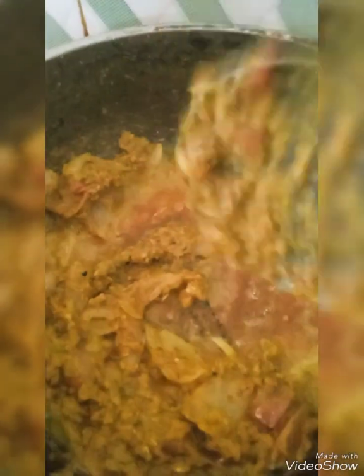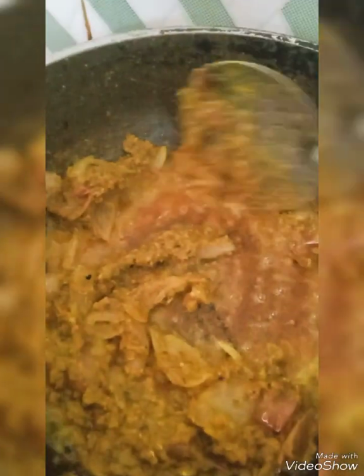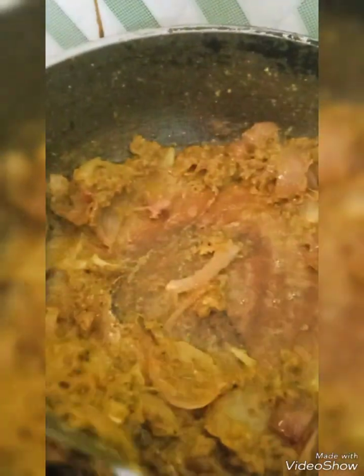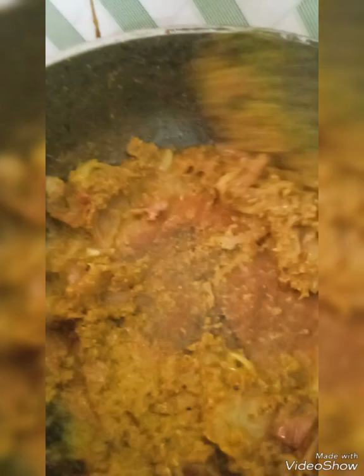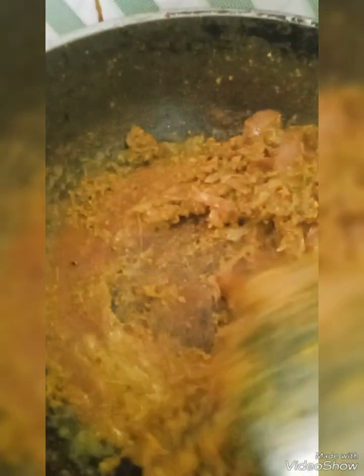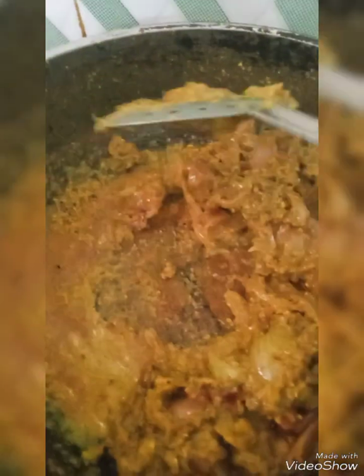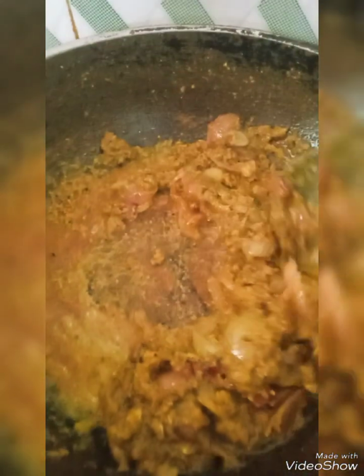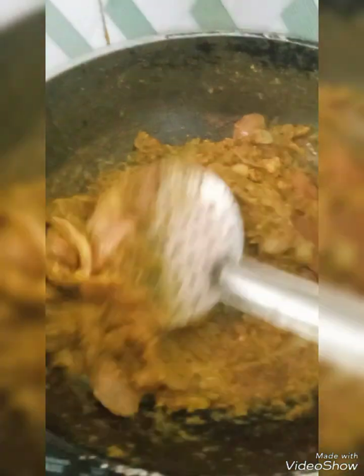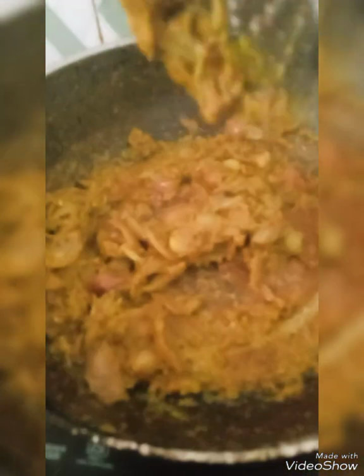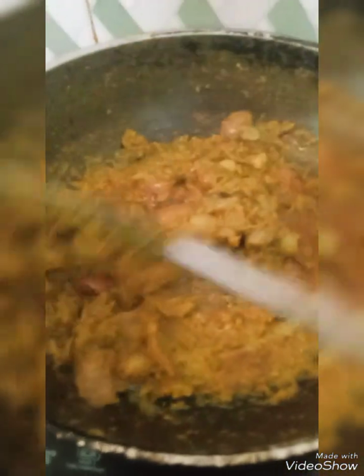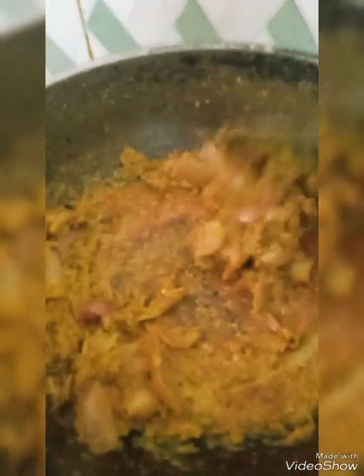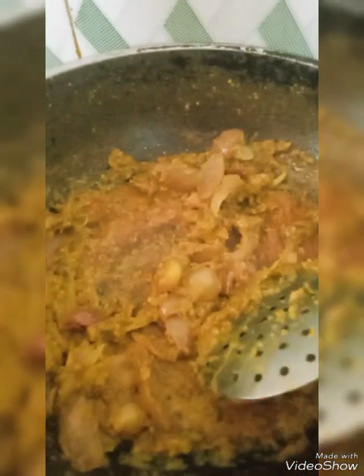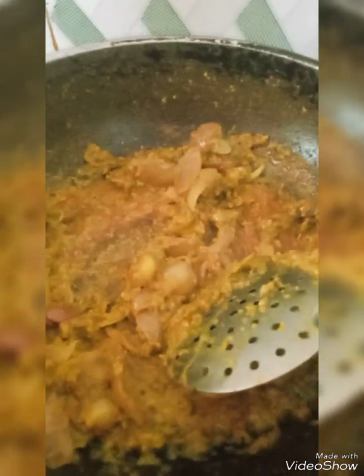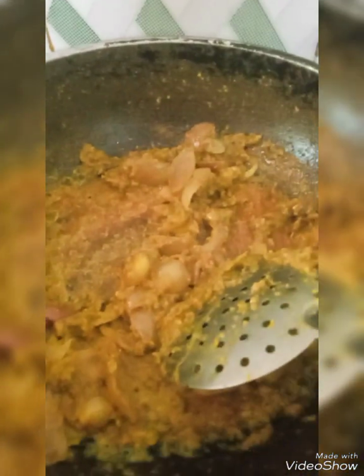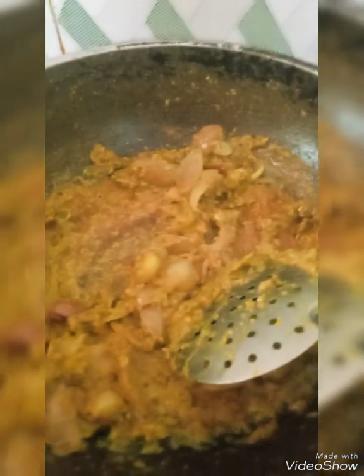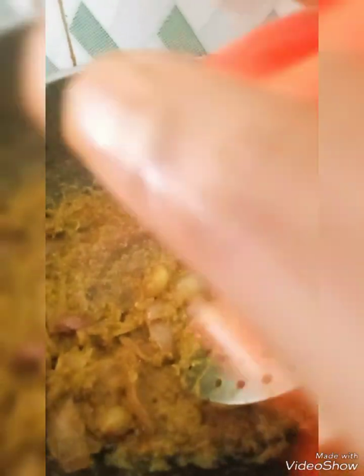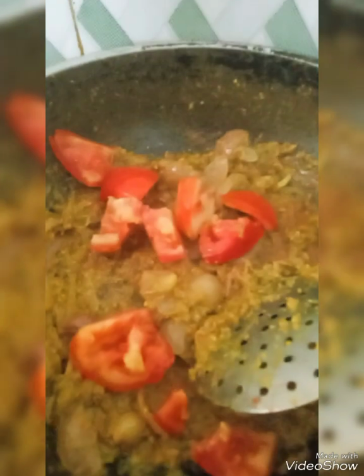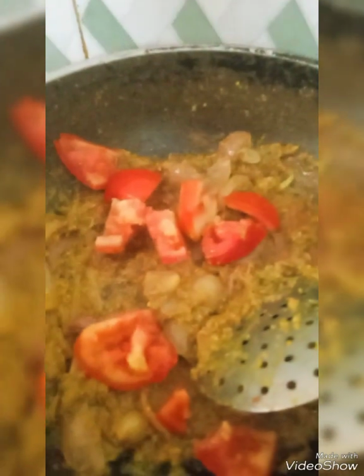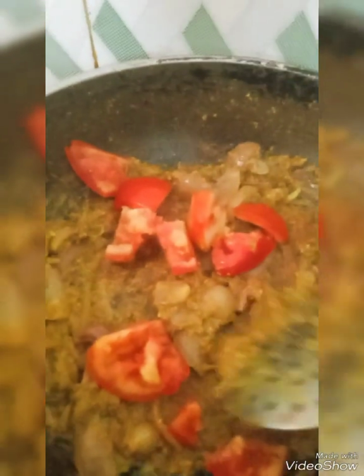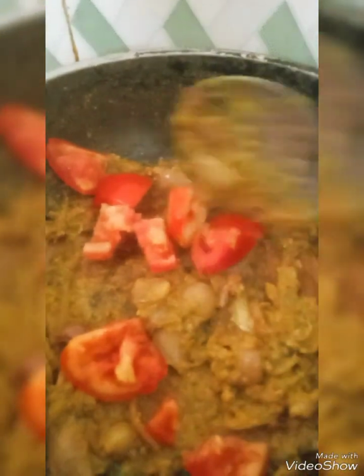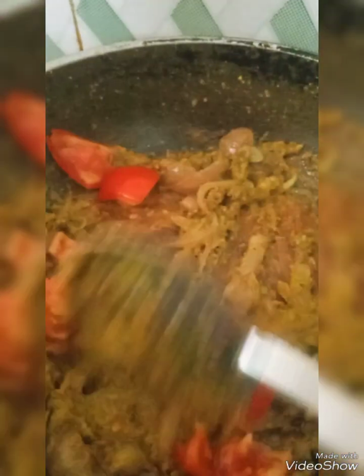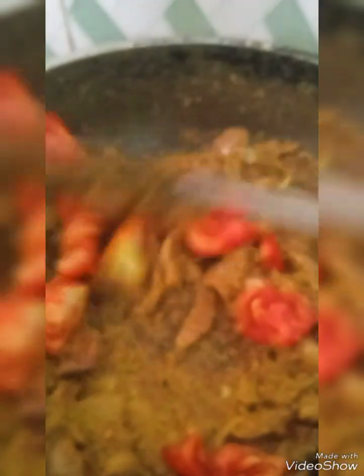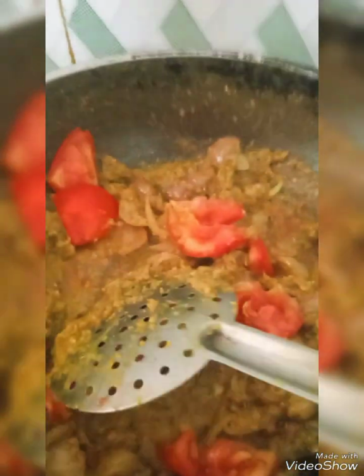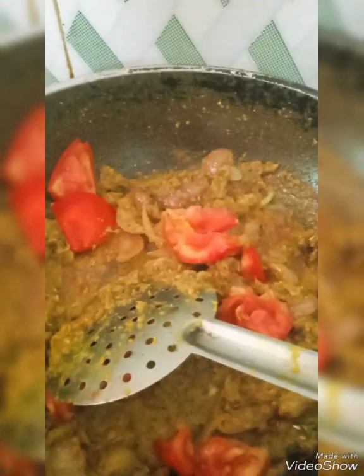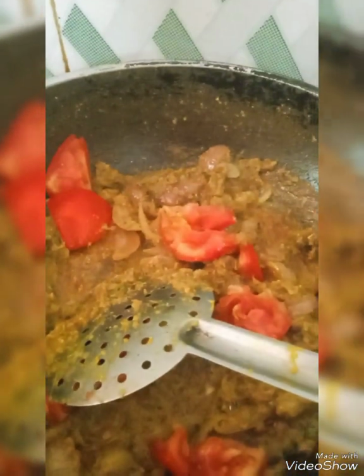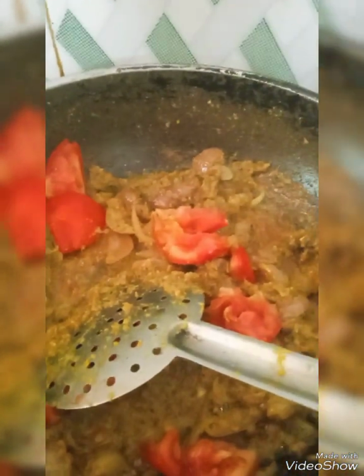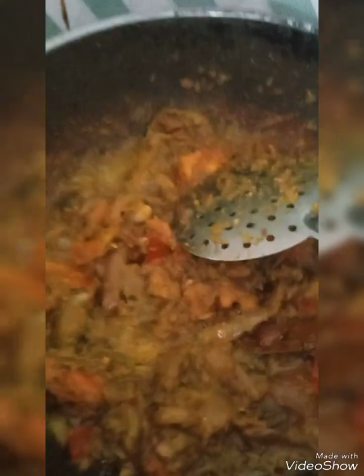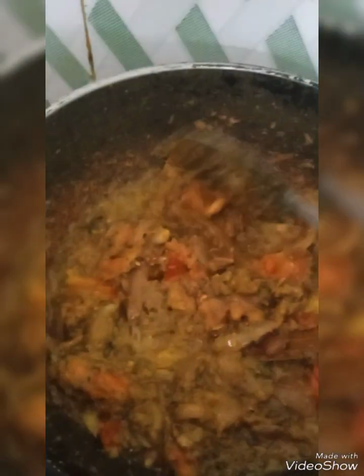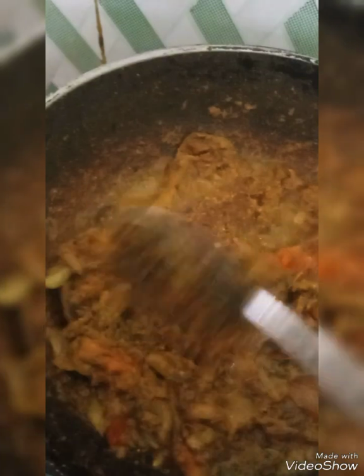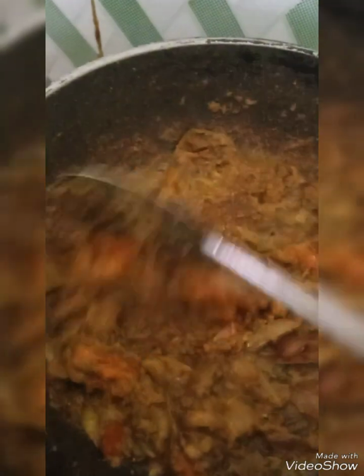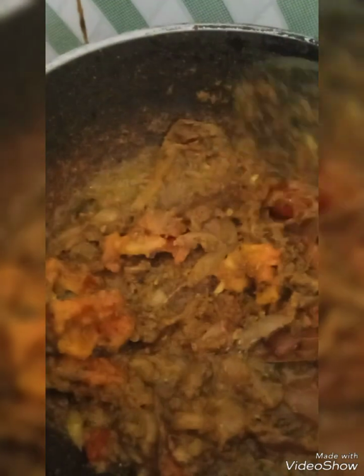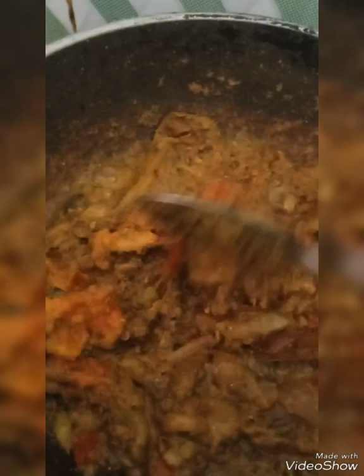I have sautéed it nicely. Now the tomato — sautéed again, the tomato should be less. See, now the oil has been separated.